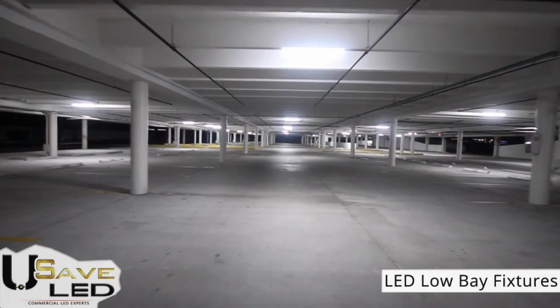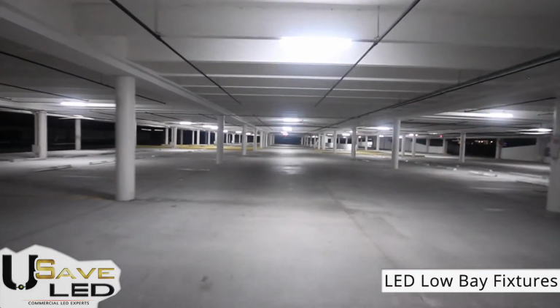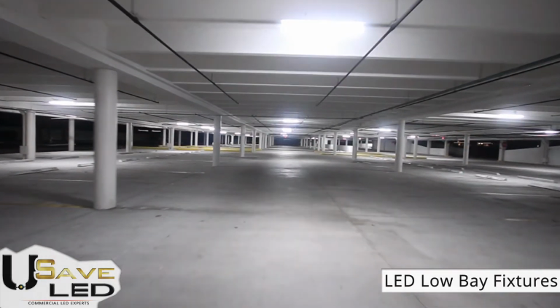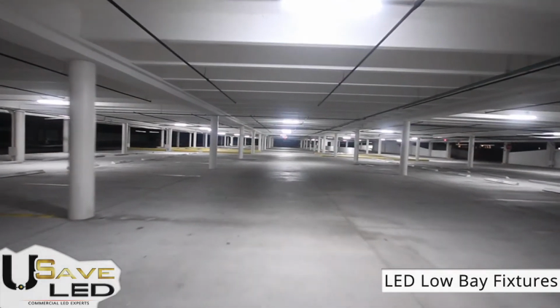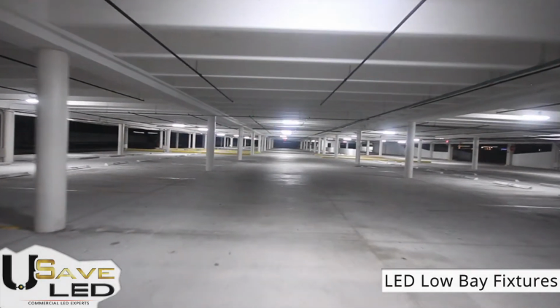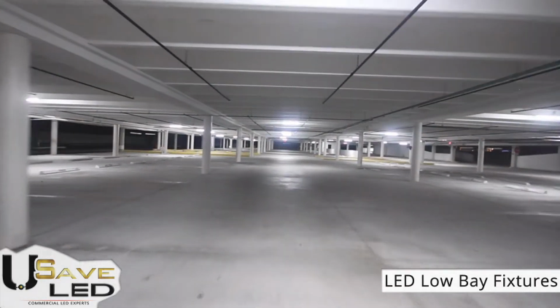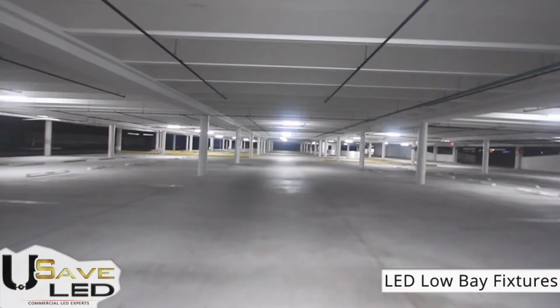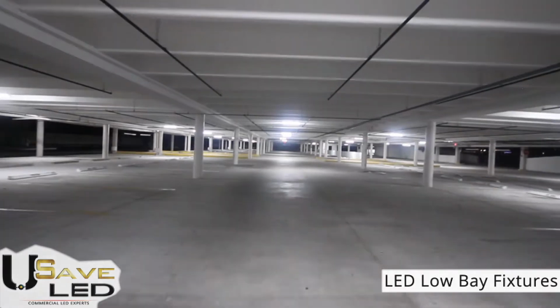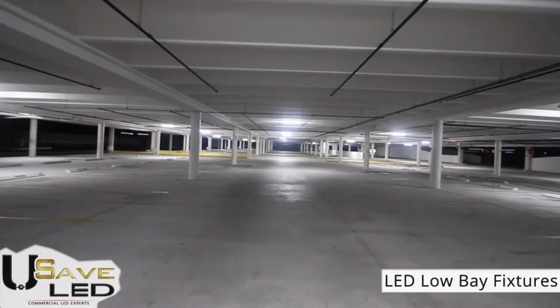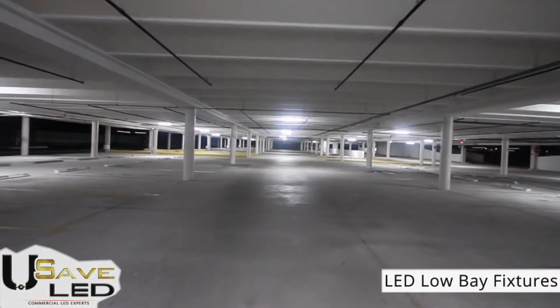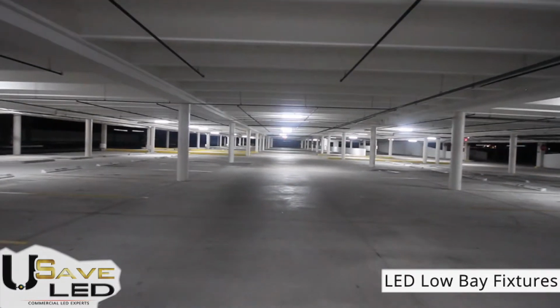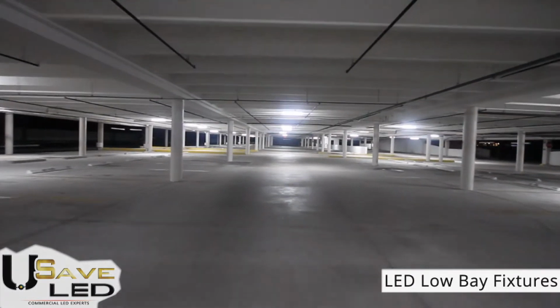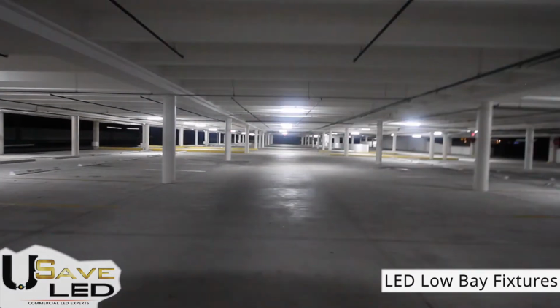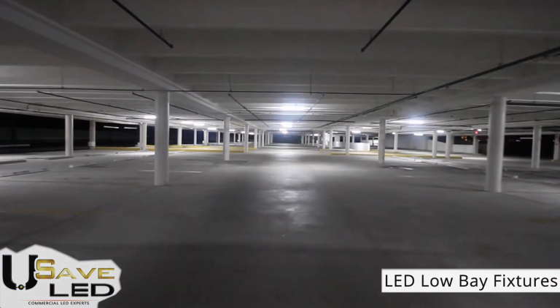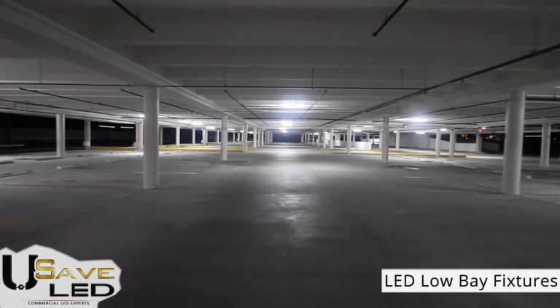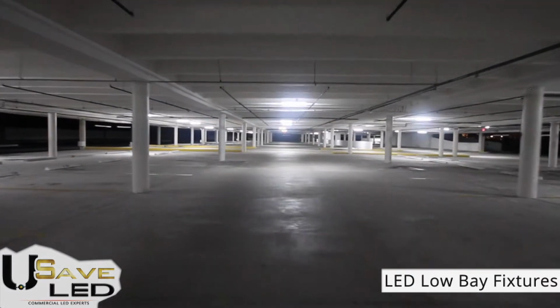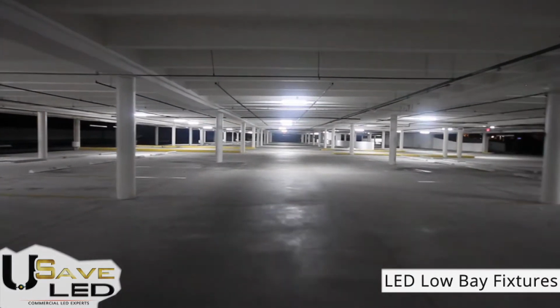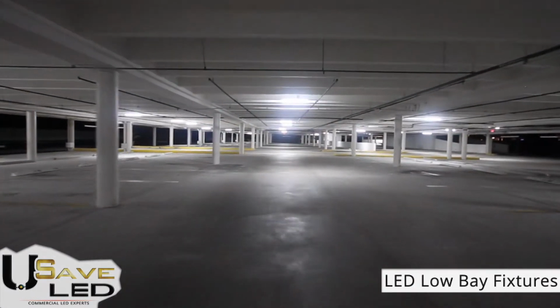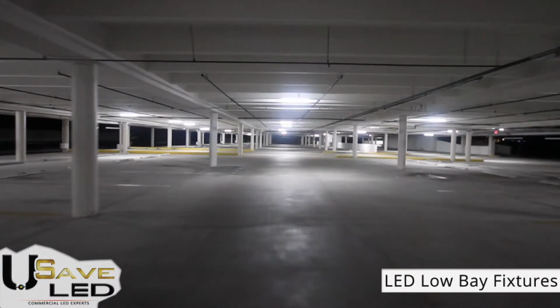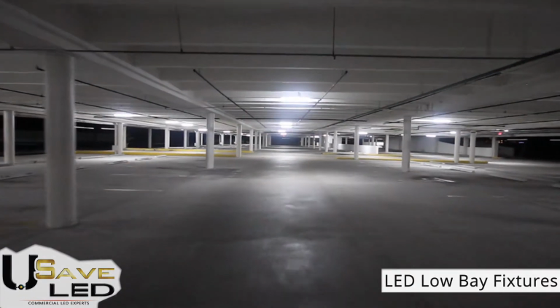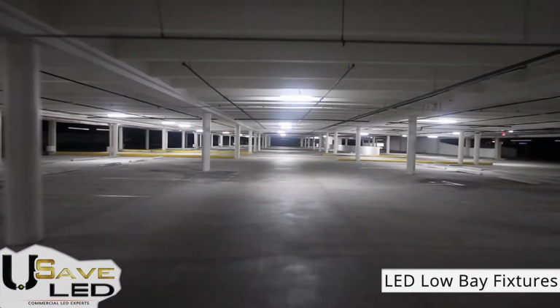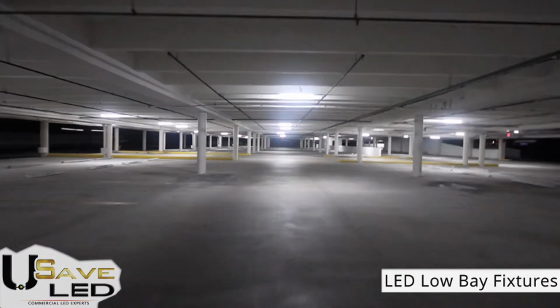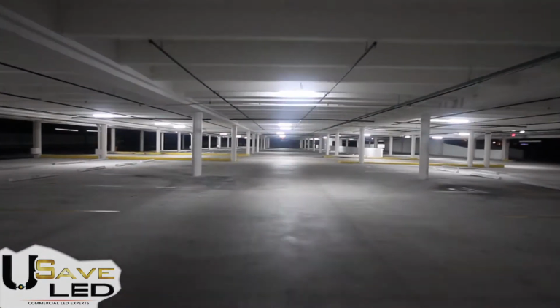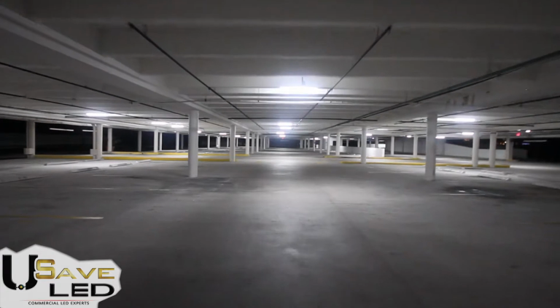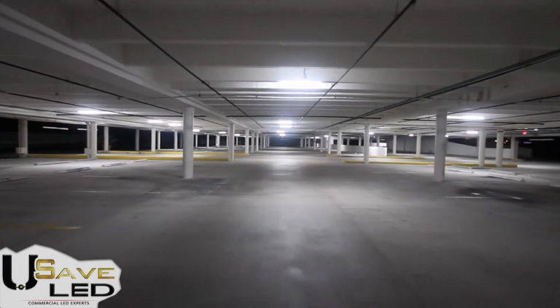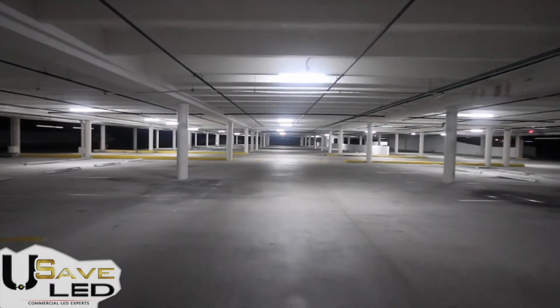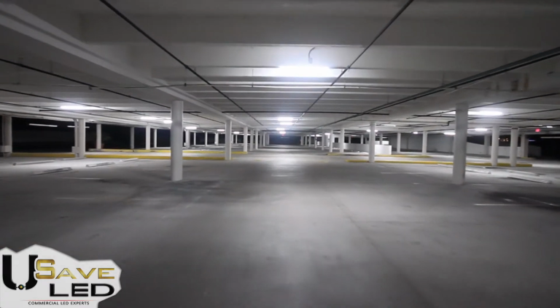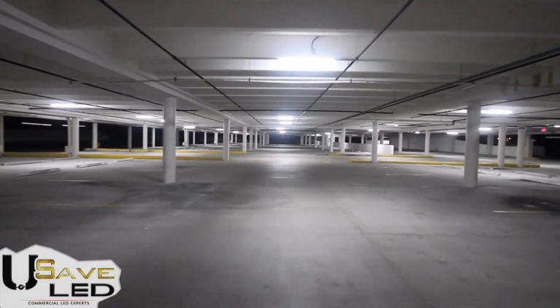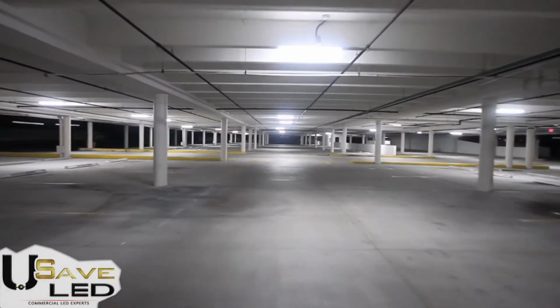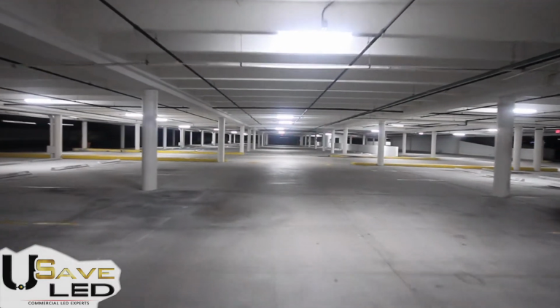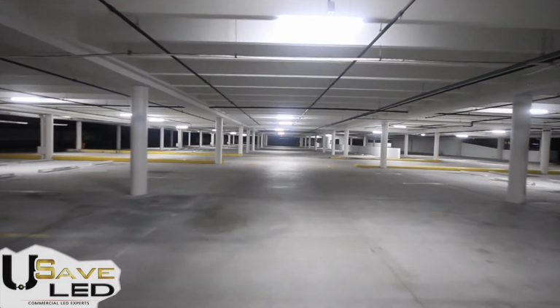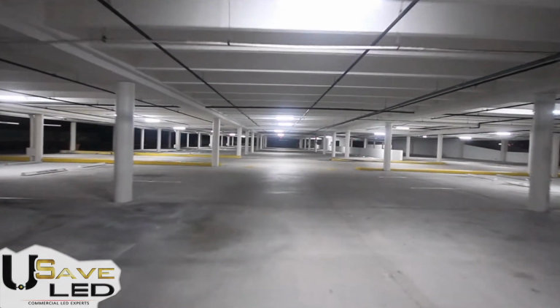In addition to the major visual upgrade to the garage, the Sanctuary Center is also using 60% less electricity on lighting and are maintenance-free for over 10 years.